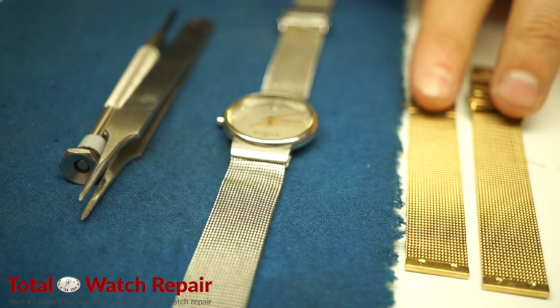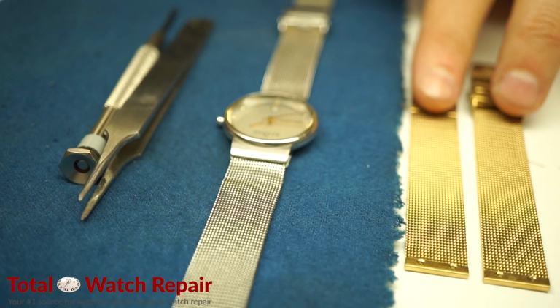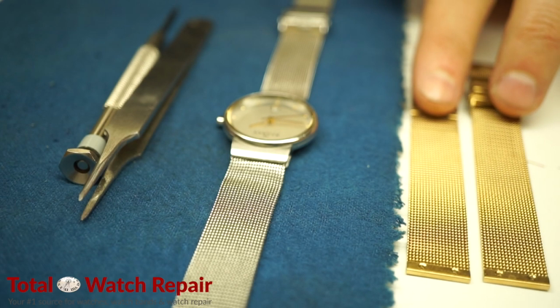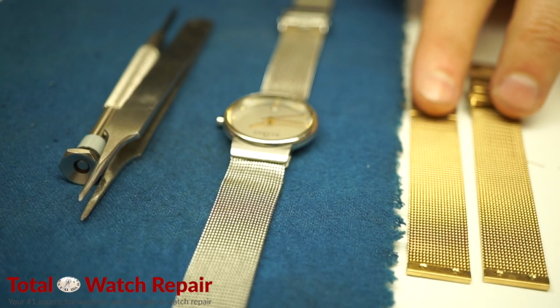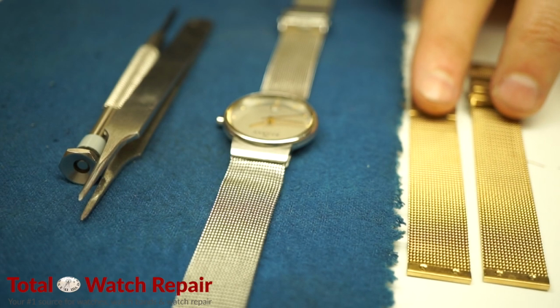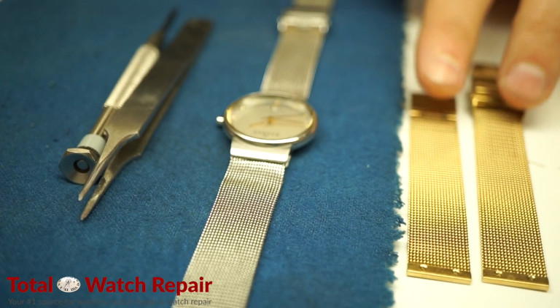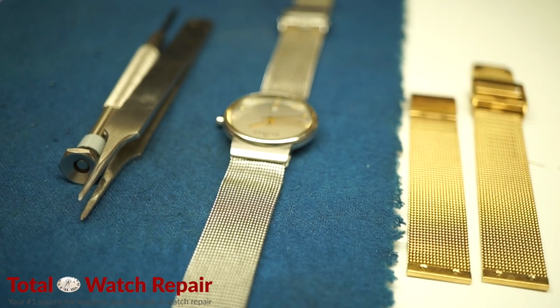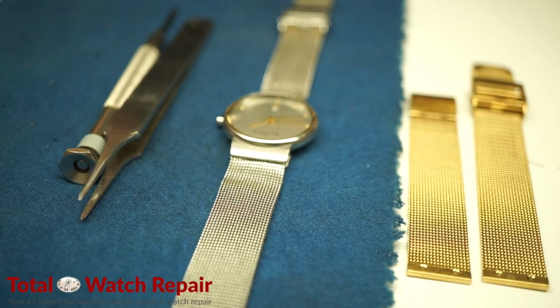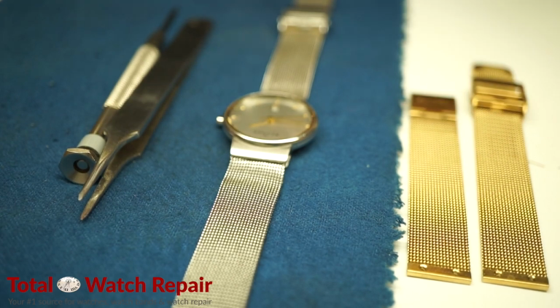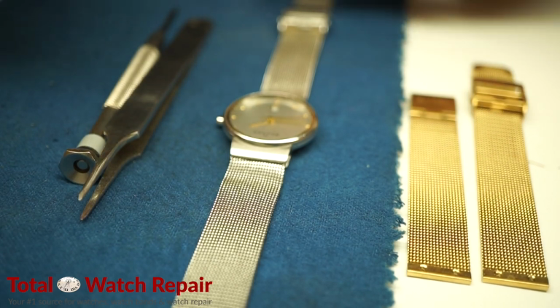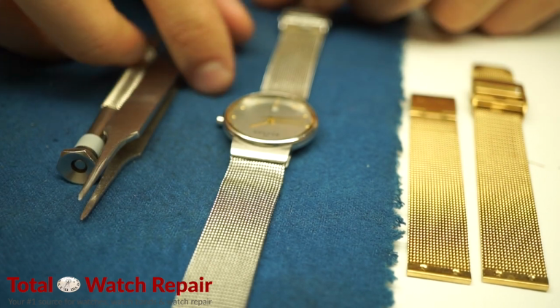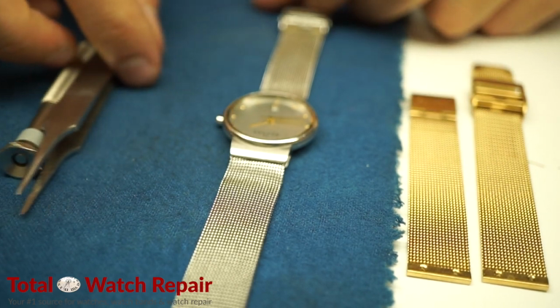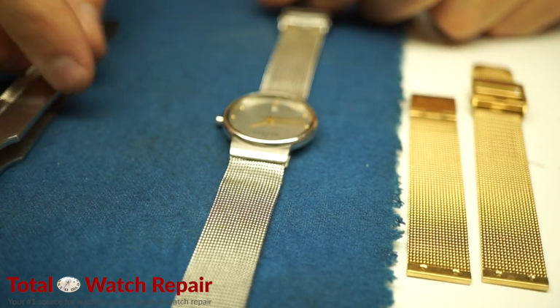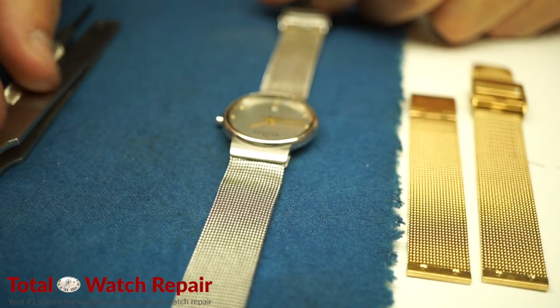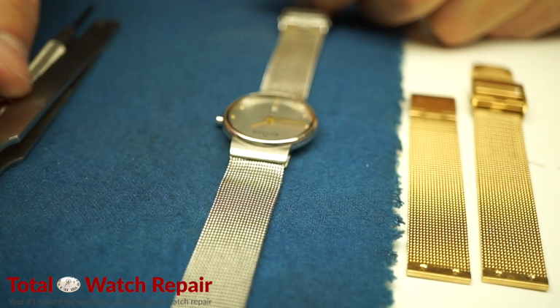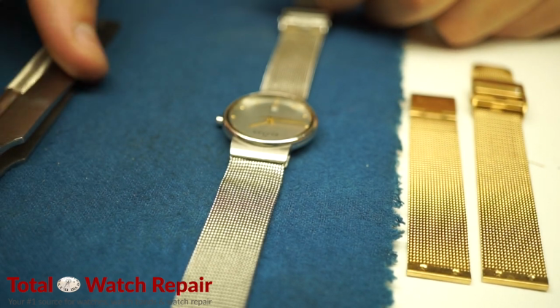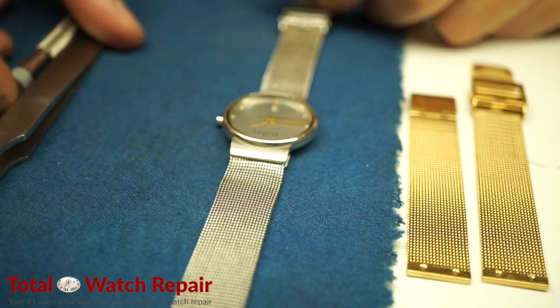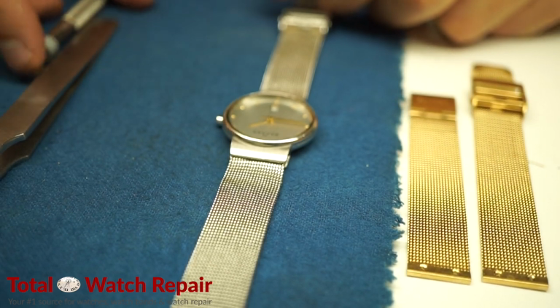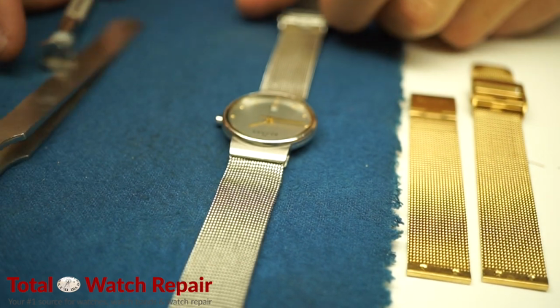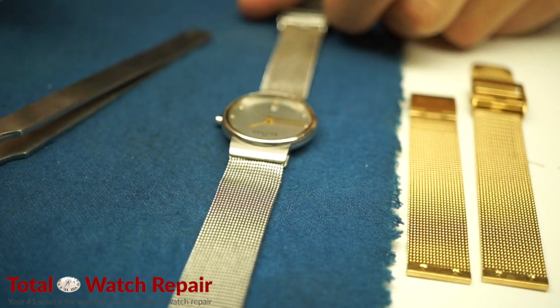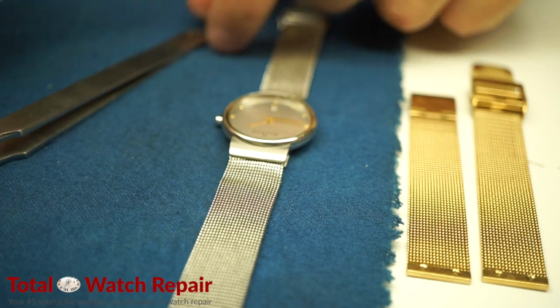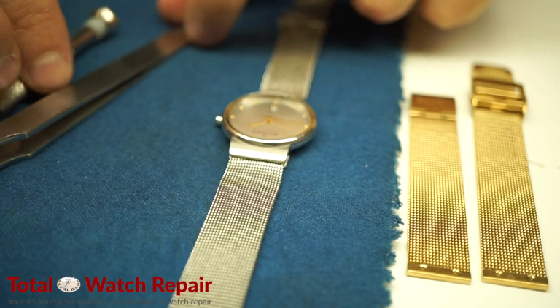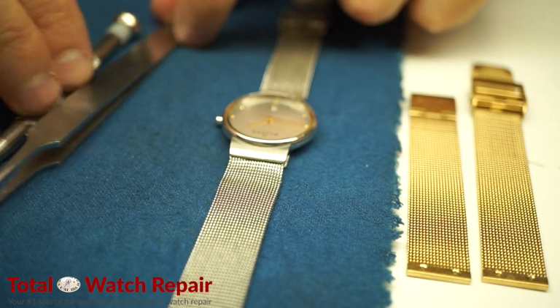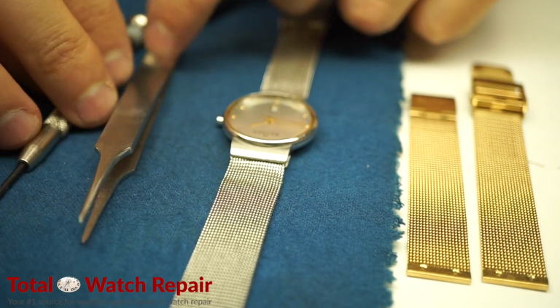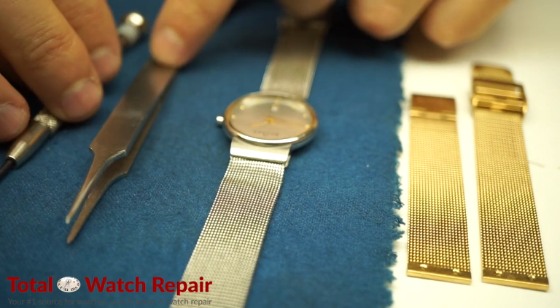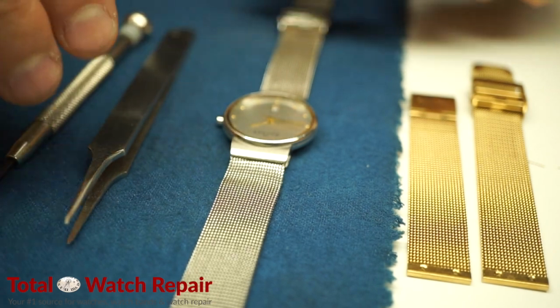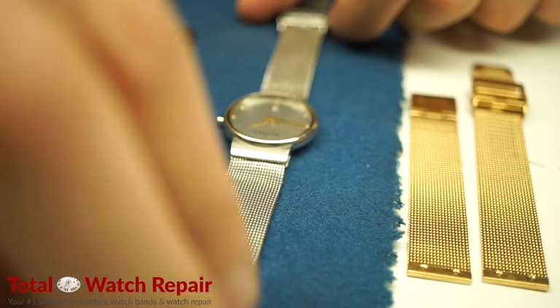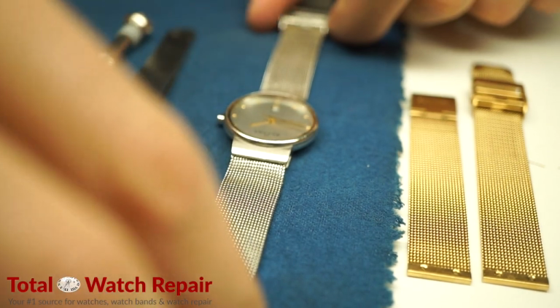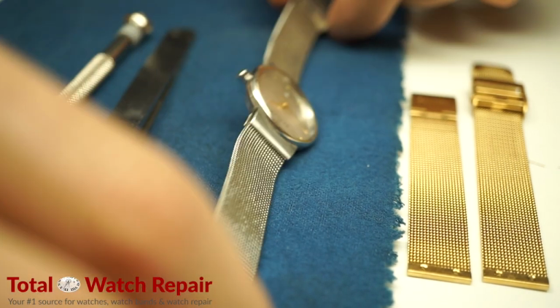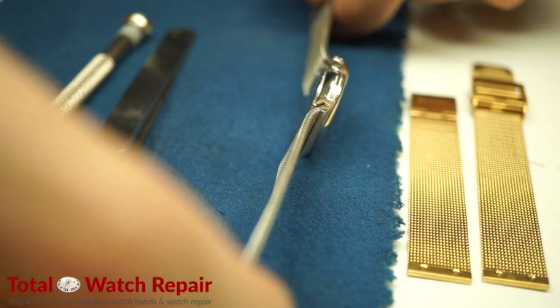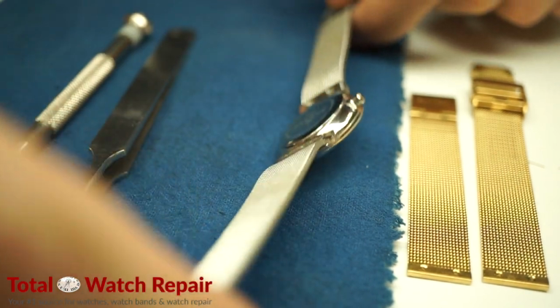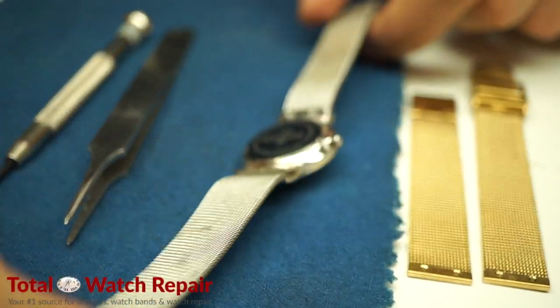This is a how-to video from Total Watch Repair. Today we're going to be showing you how to replace a metal watch band on a Skagen watch that takes screws.